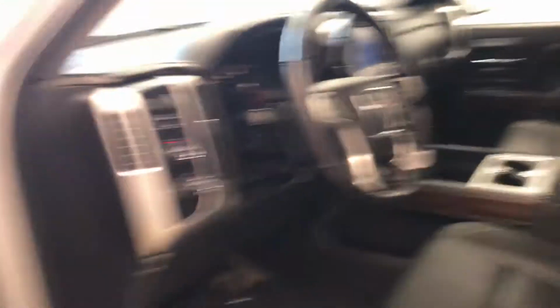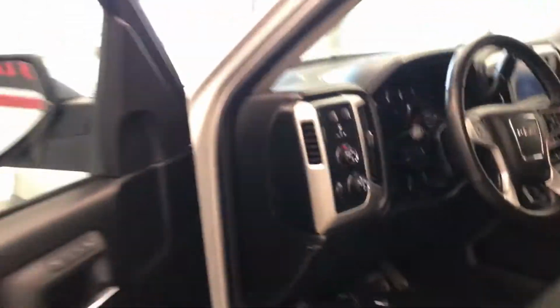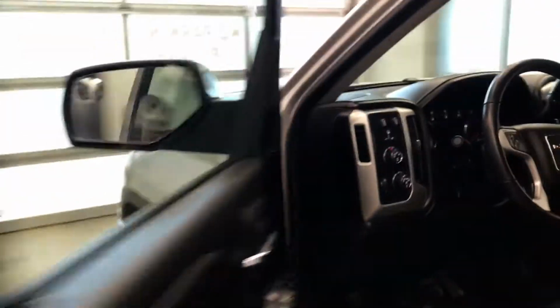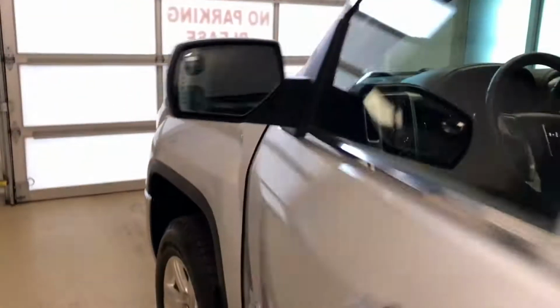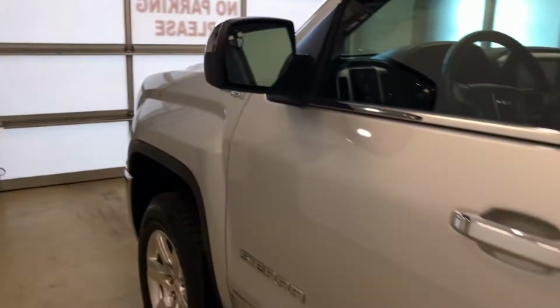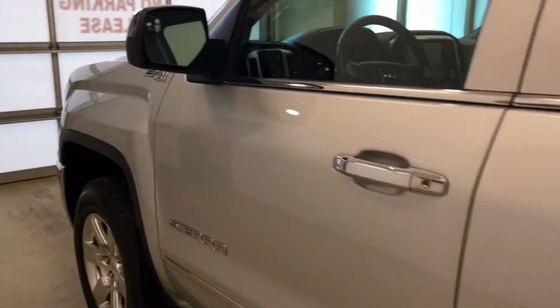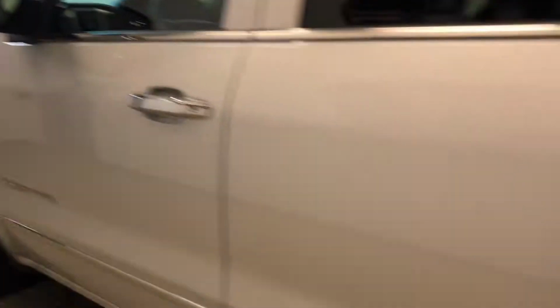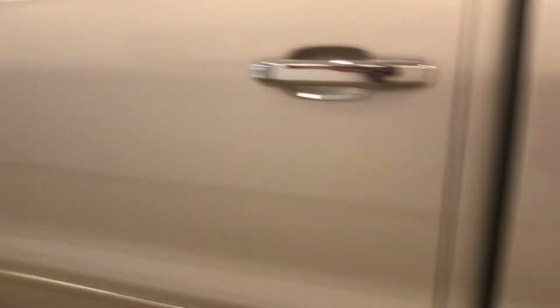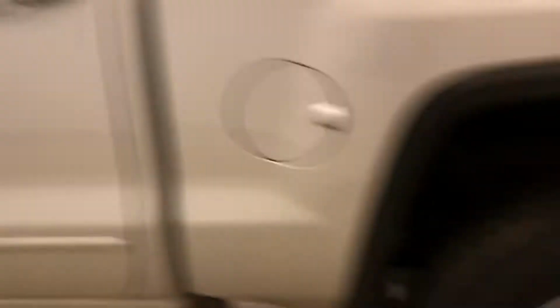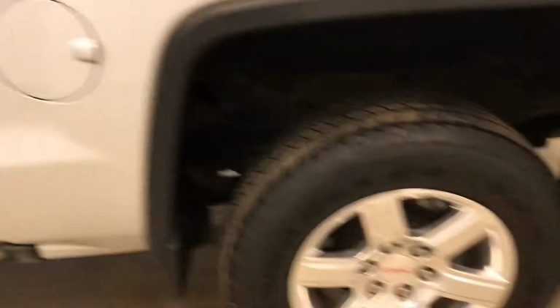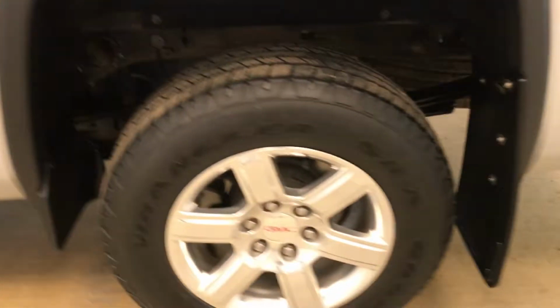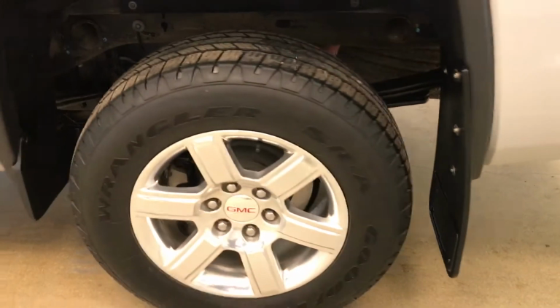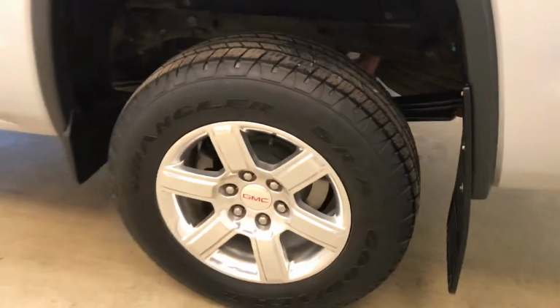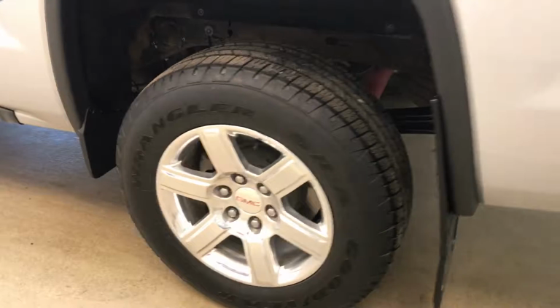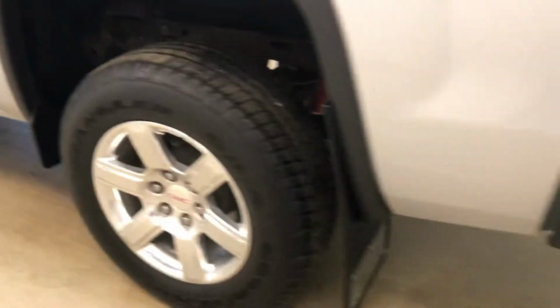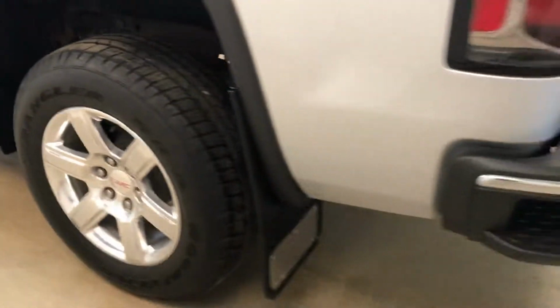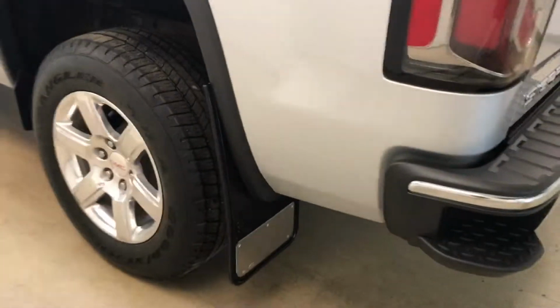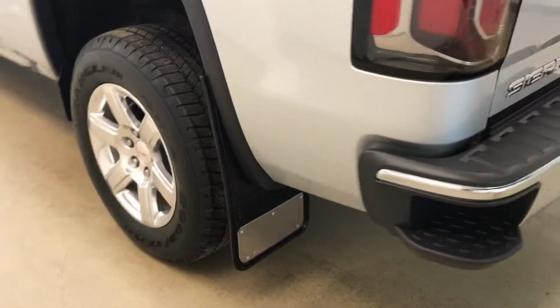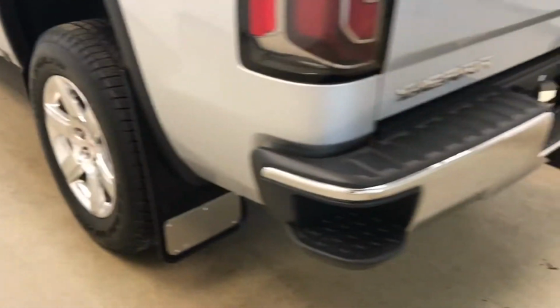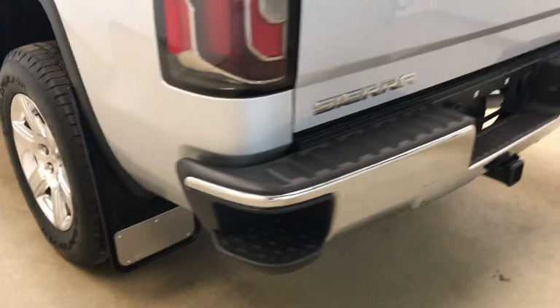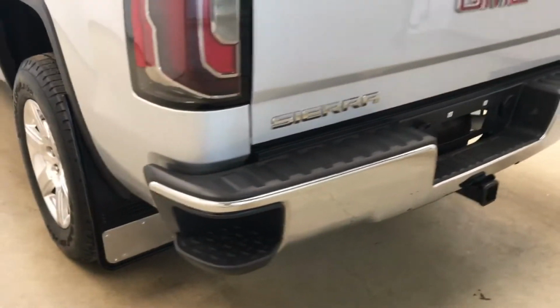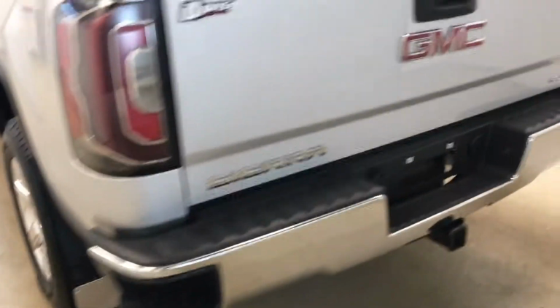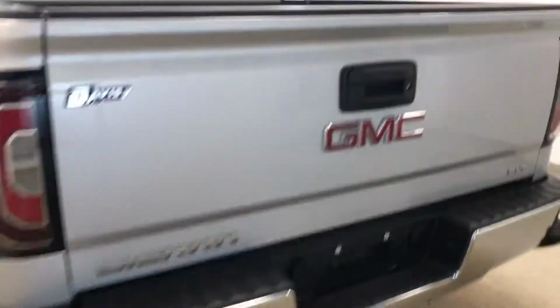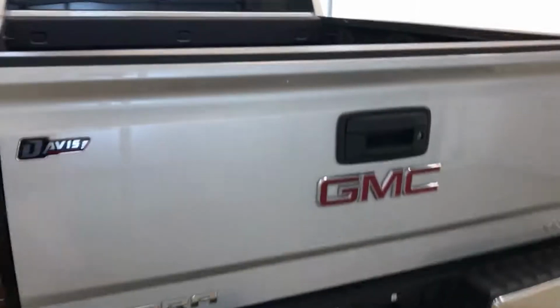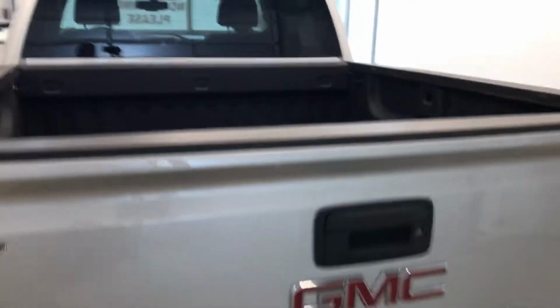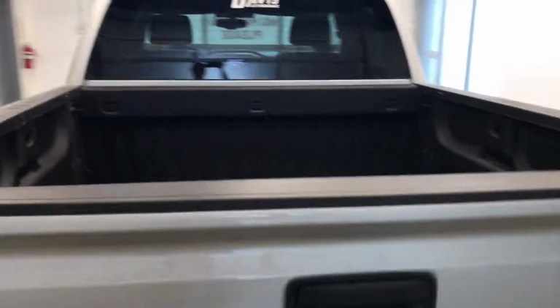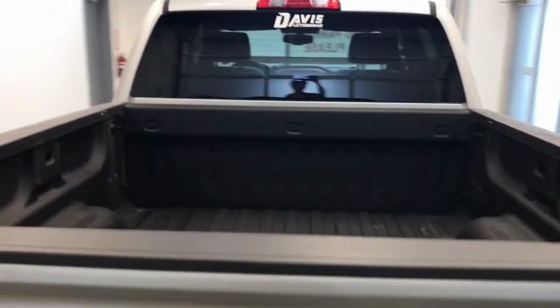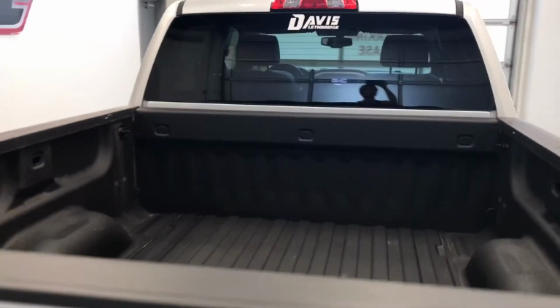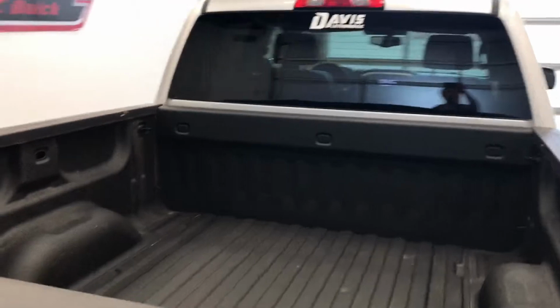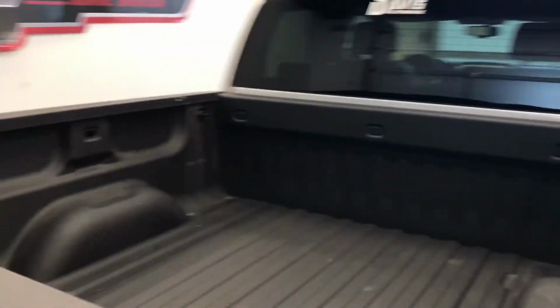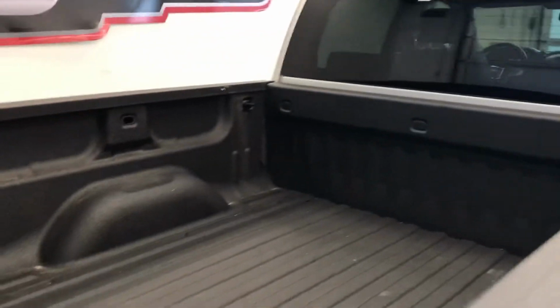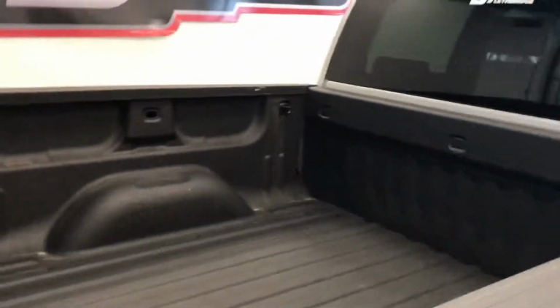Moving on to exterior features, we have 18-inch alloy rims, mud flaps, a tailgate step, backup camera, spray-on box liner, and a lot more cargo space.